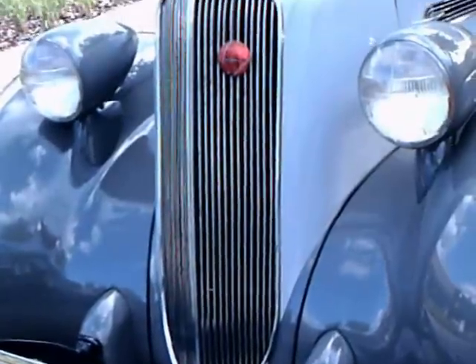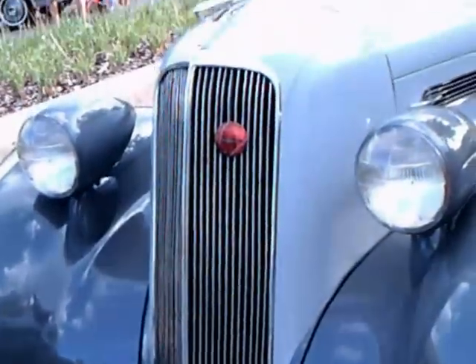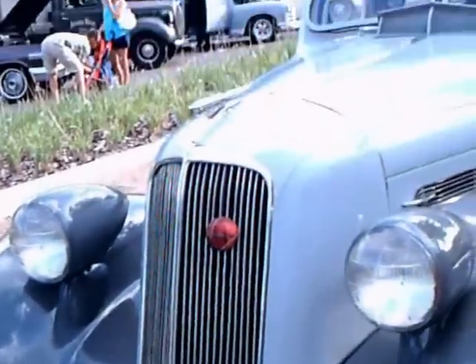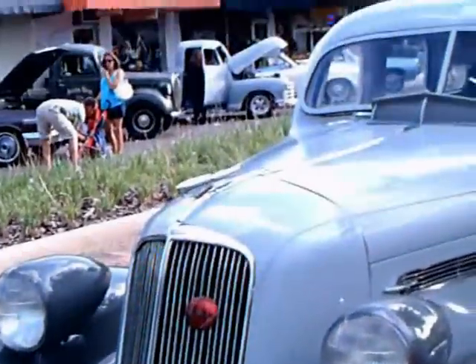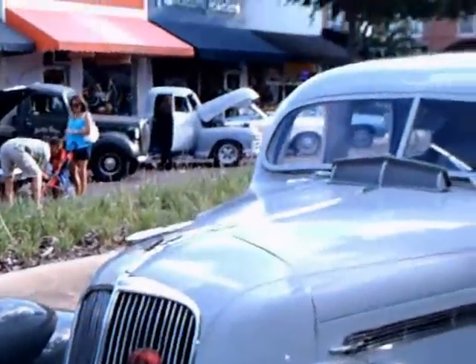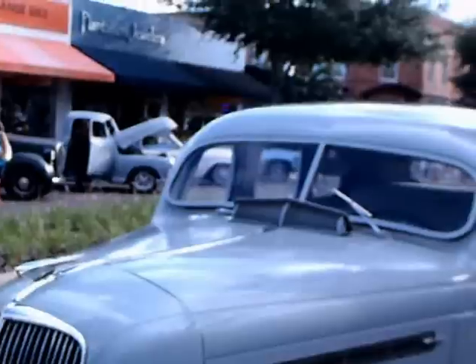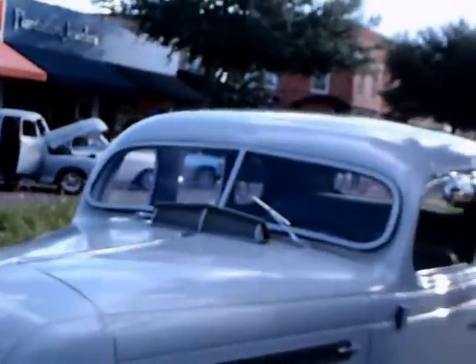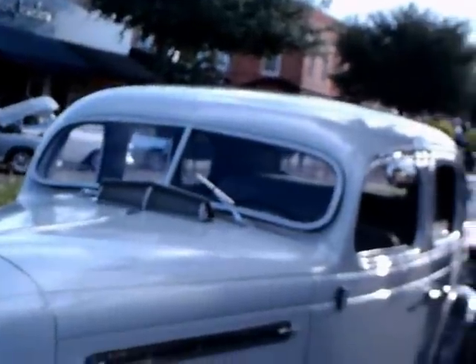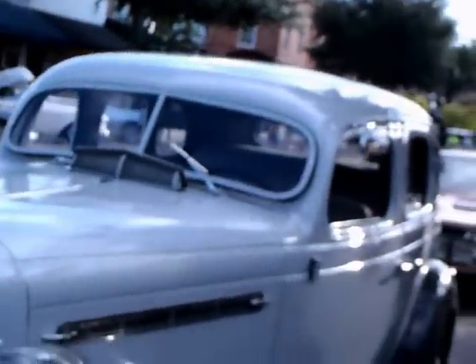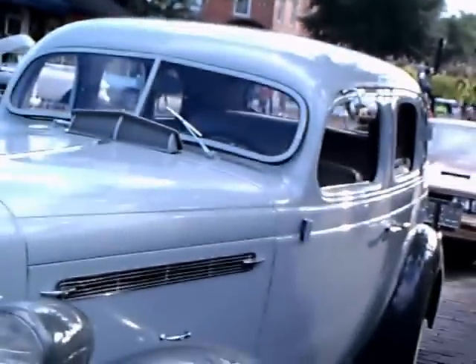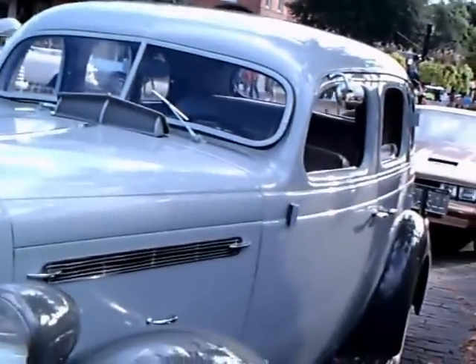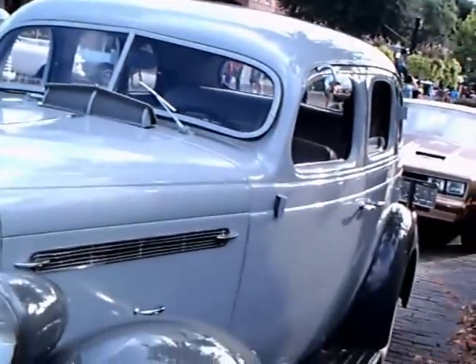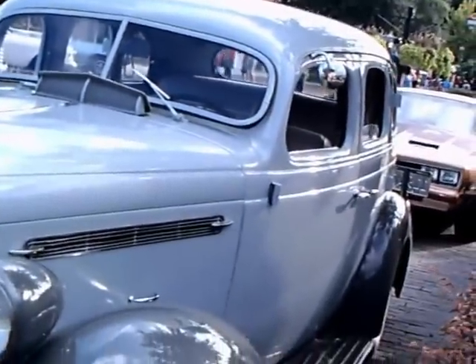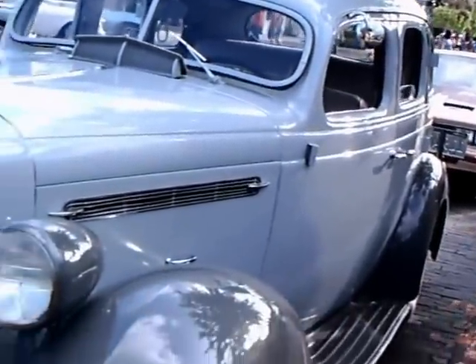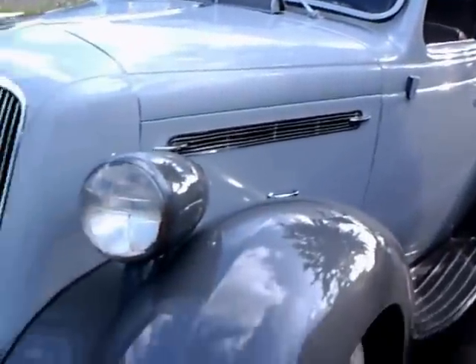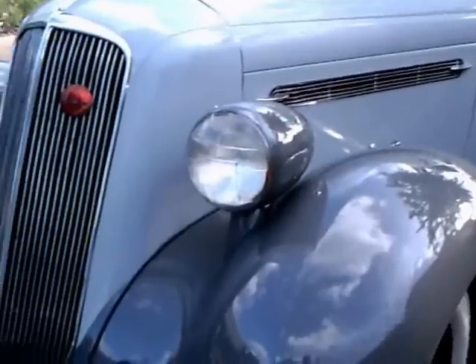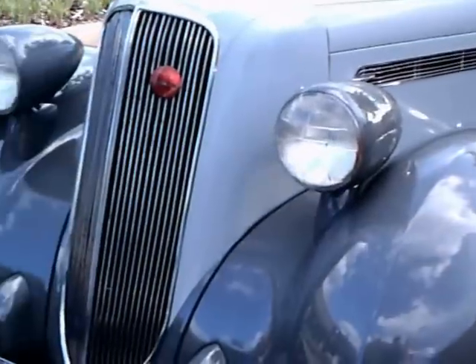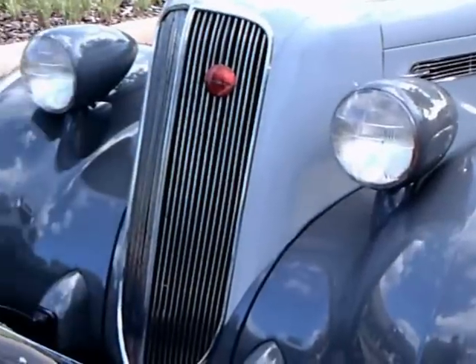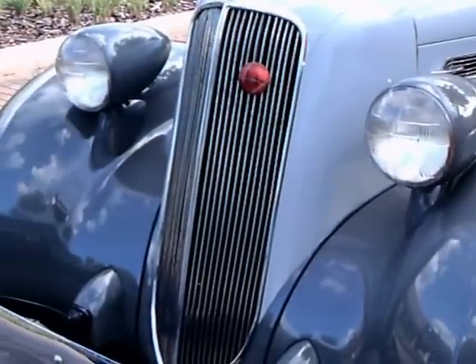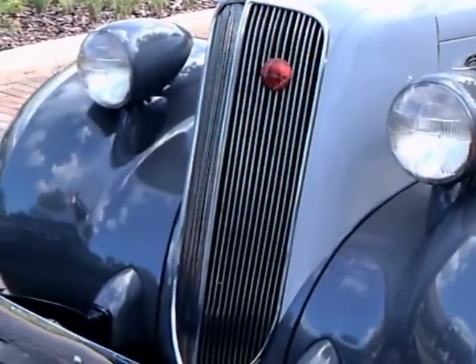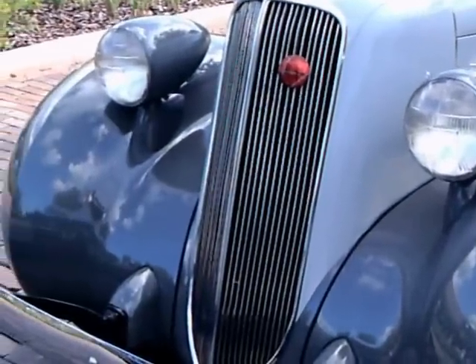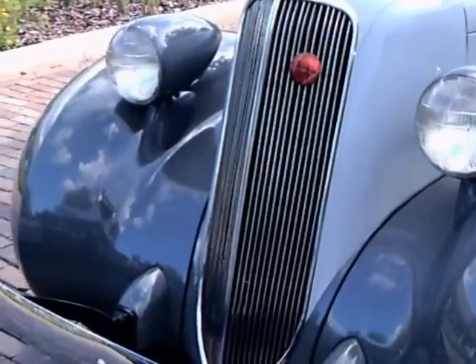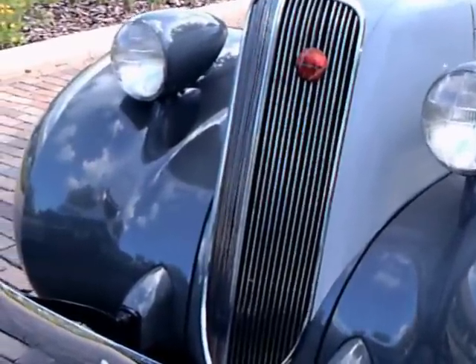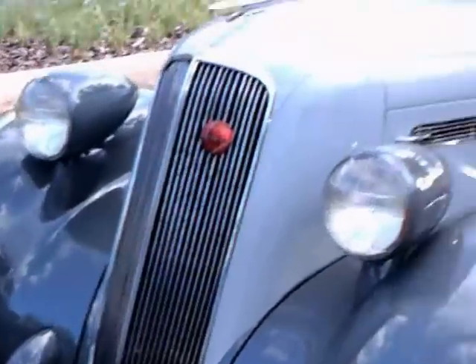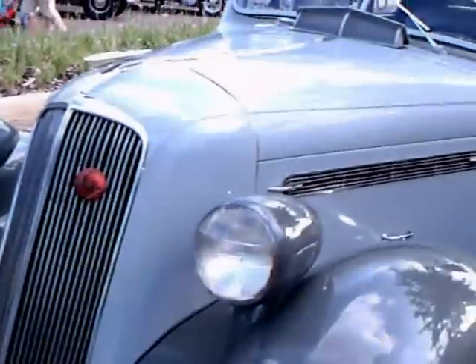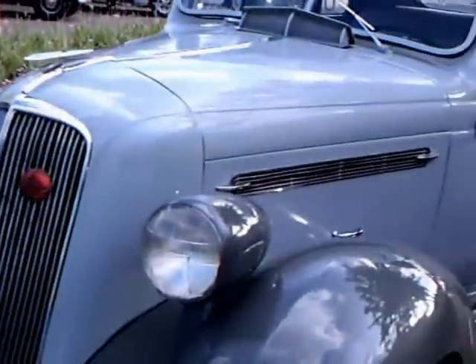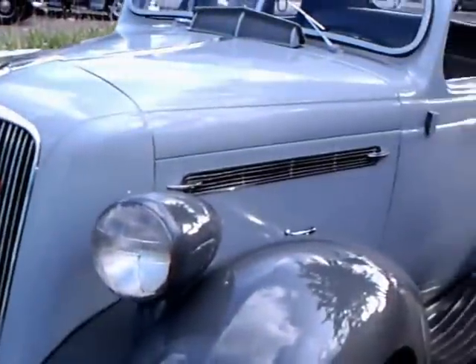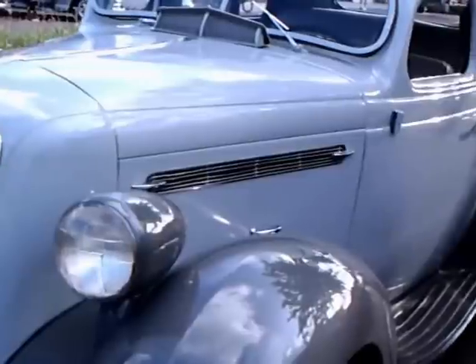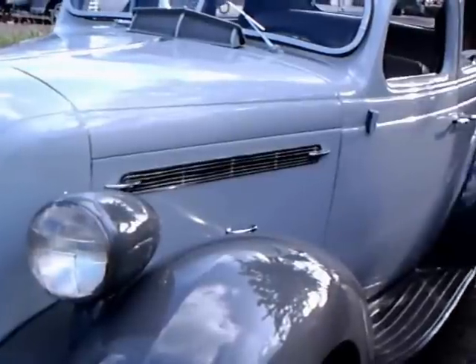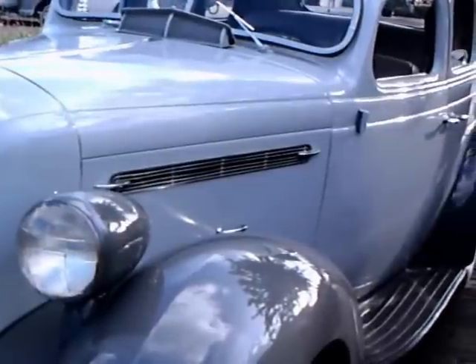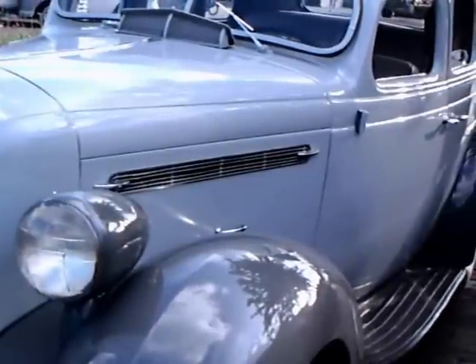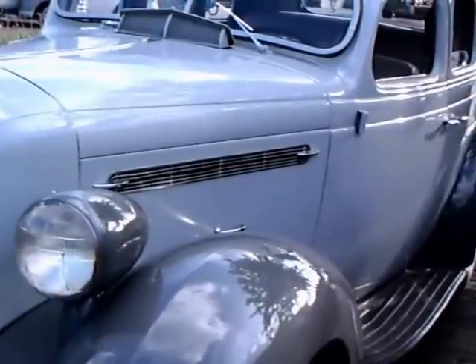This is a 1936 Studebaker Dictator four-door sedan. It's a six-cylinder. The Dictator series was a six-cylinder, and the President was the eight-cylinder.